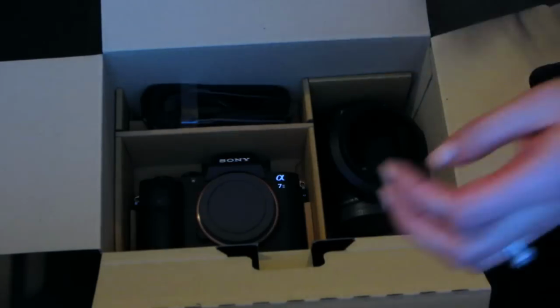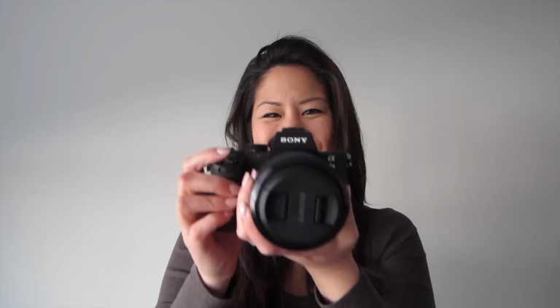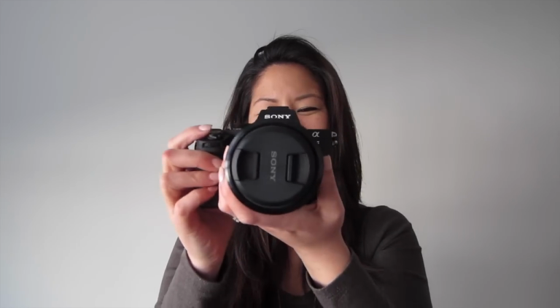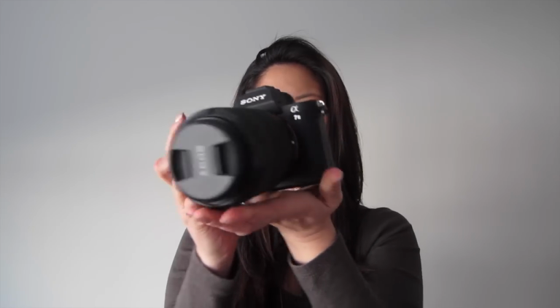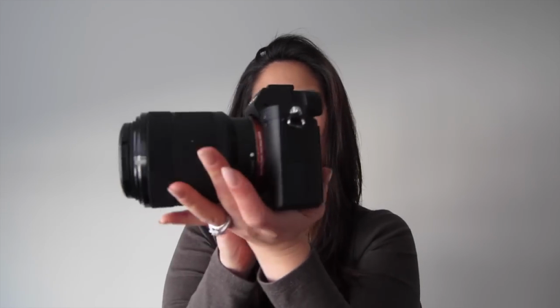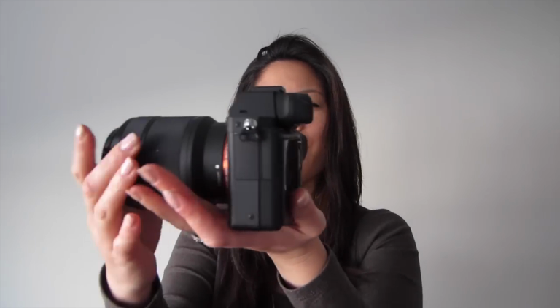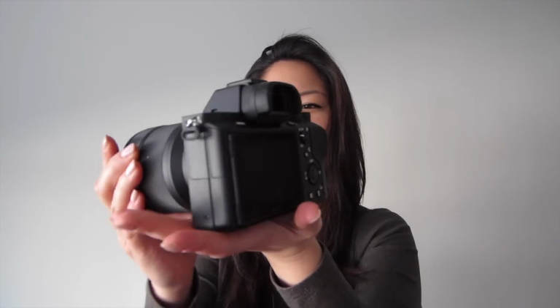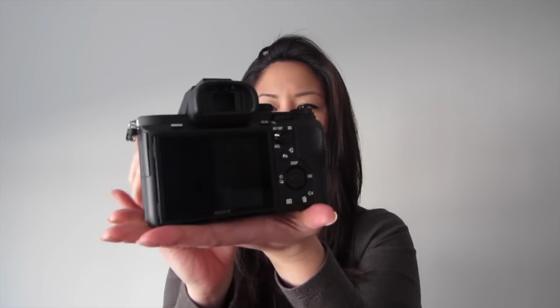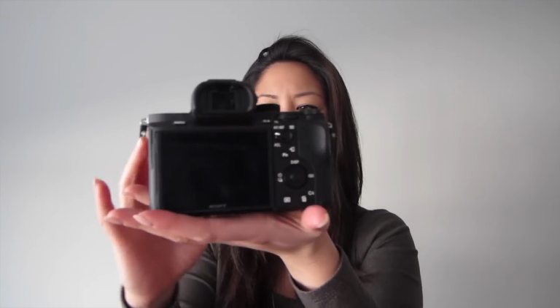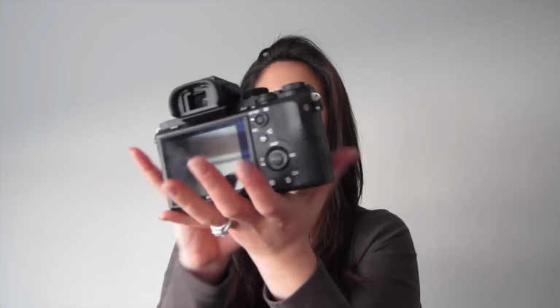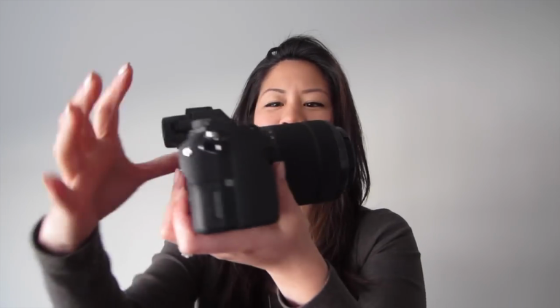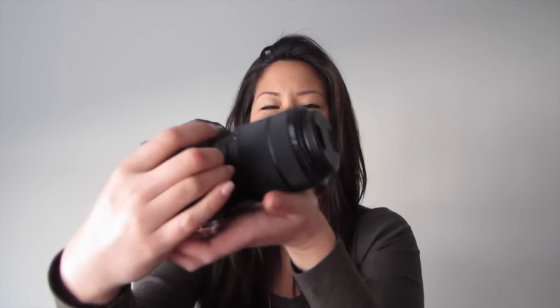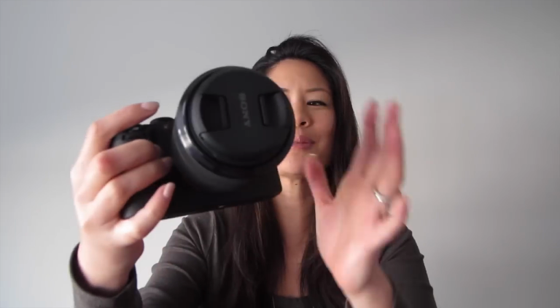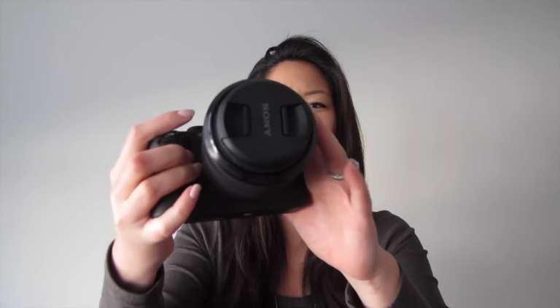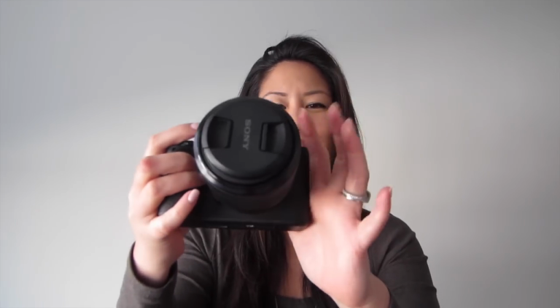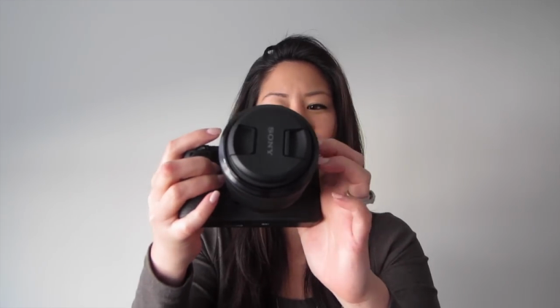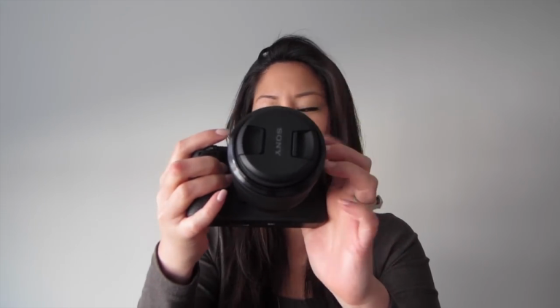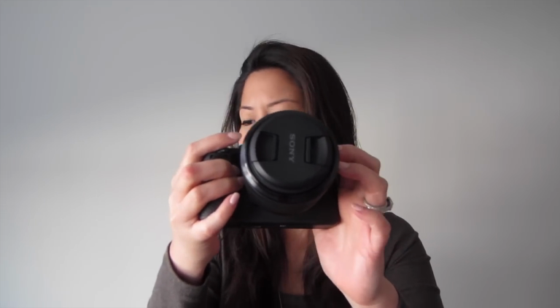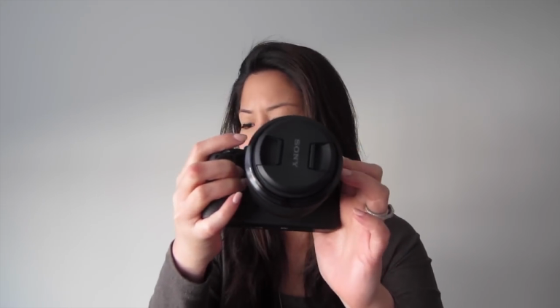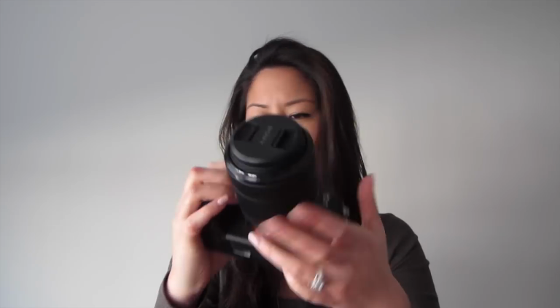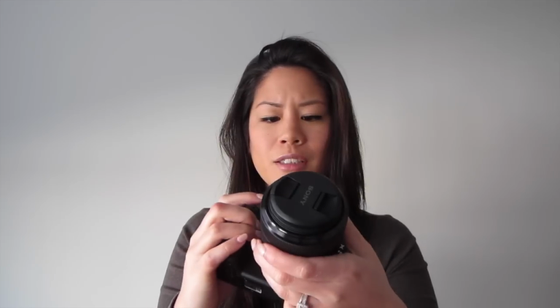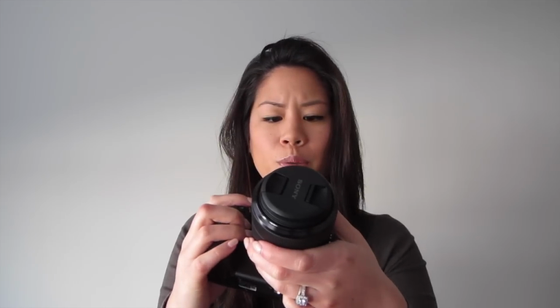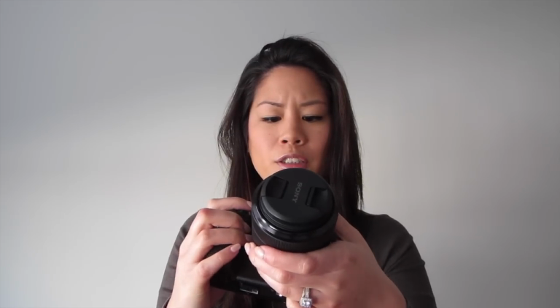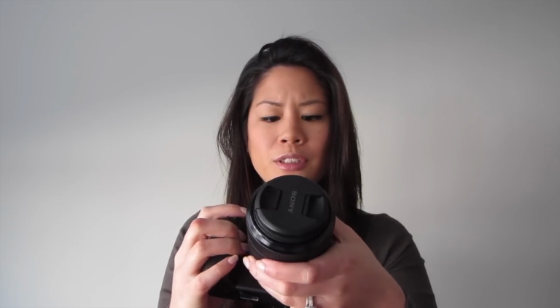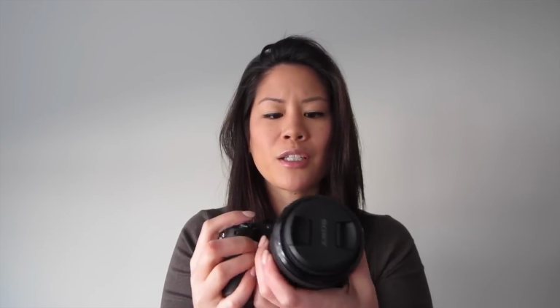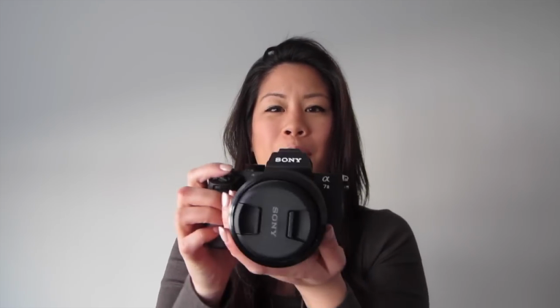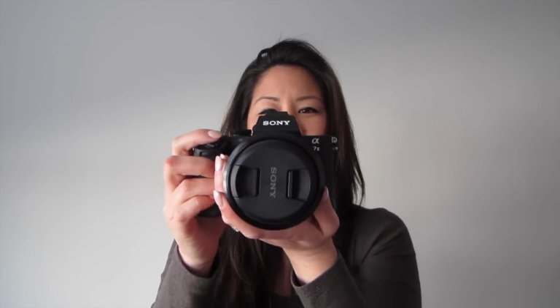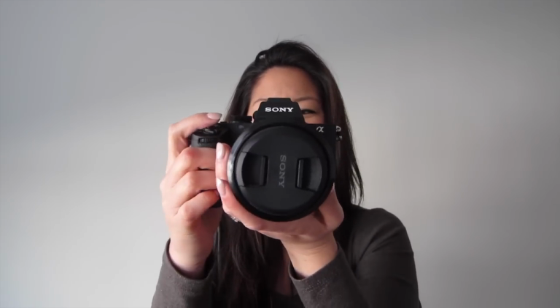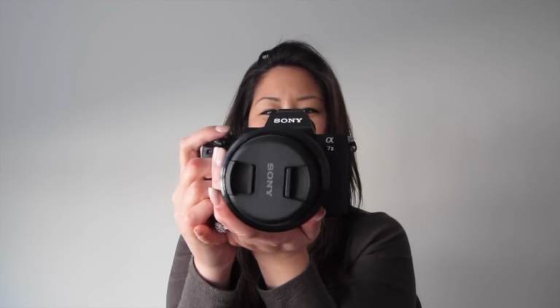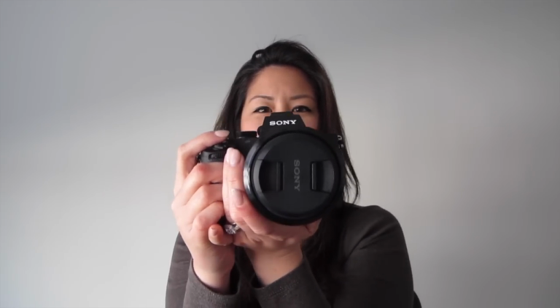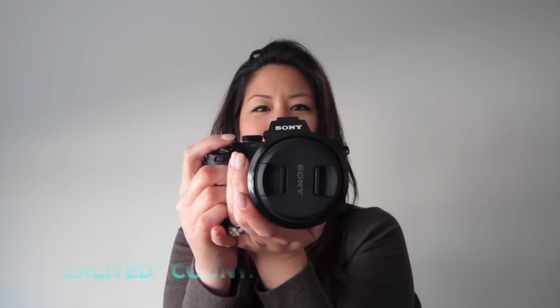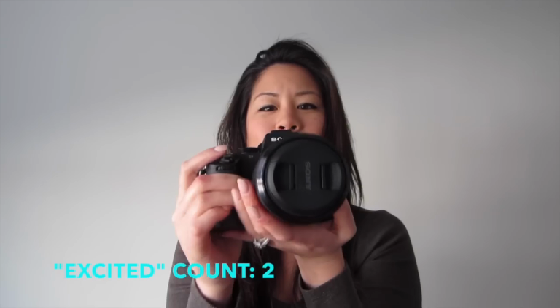So here it is. Isn't it beautiful? I couldn't wait — I had to put the lens on. This was just the lens that you could get with the camera. It's a 28-70mm and I'm so excited to use it.